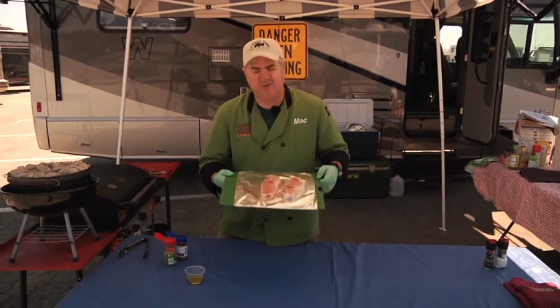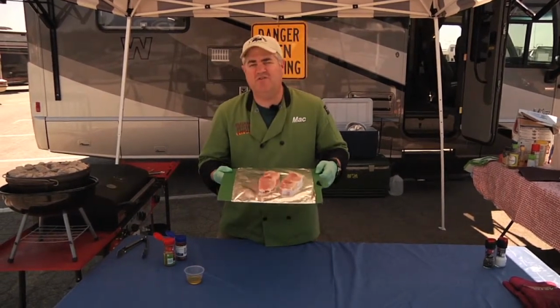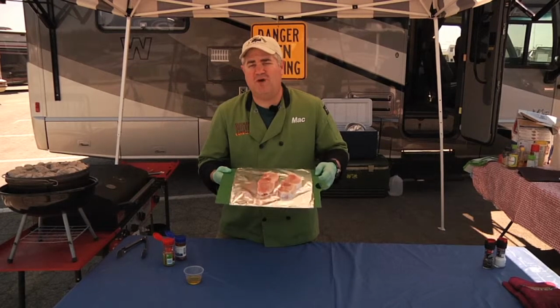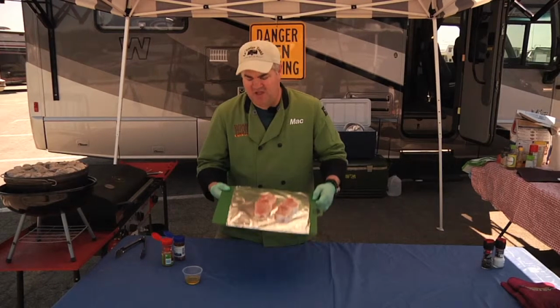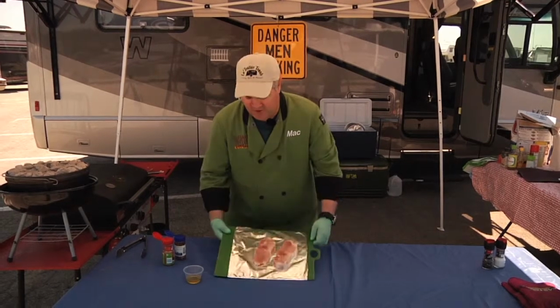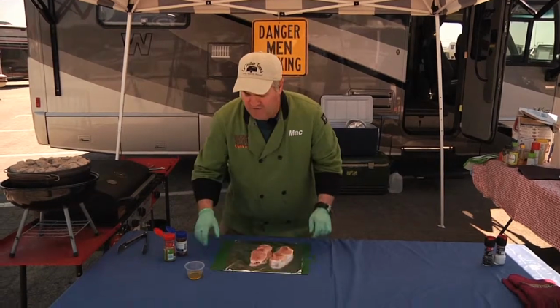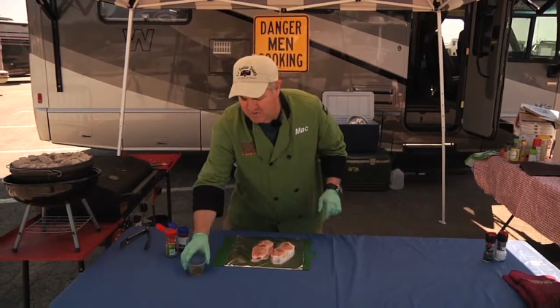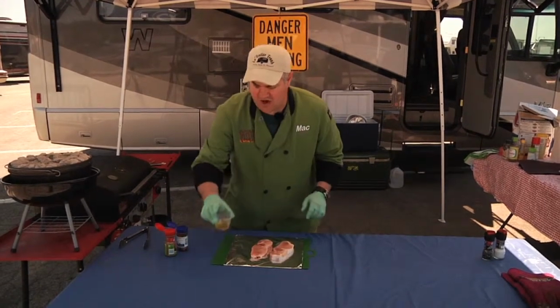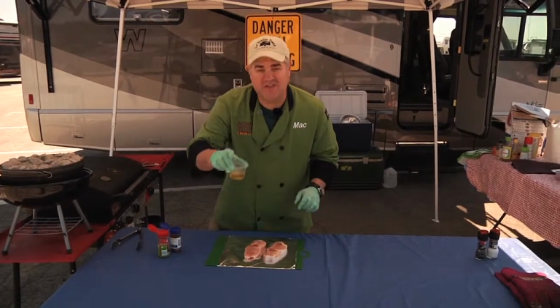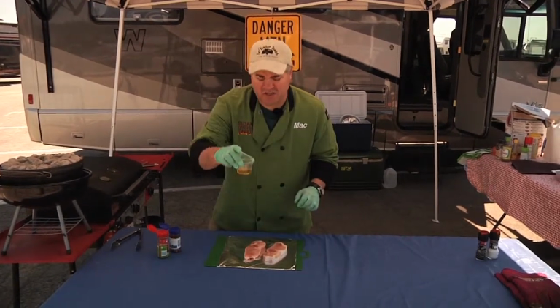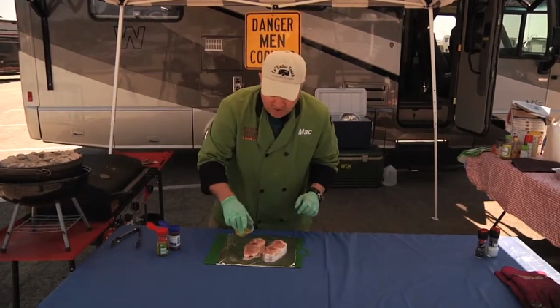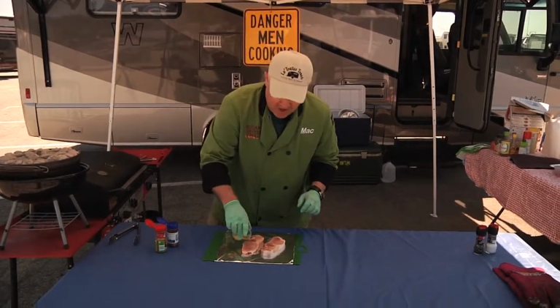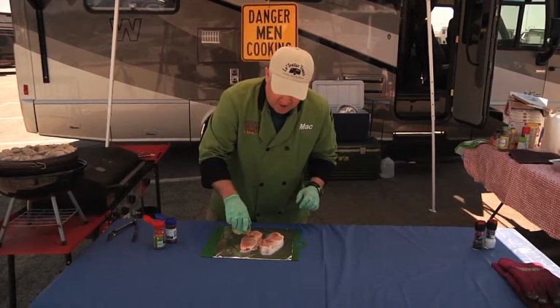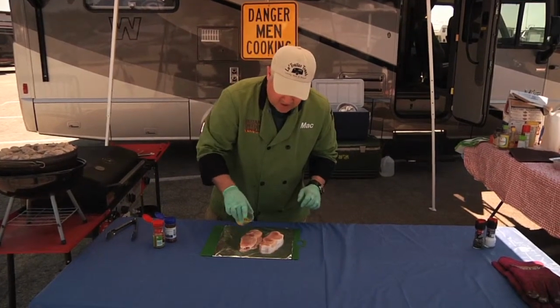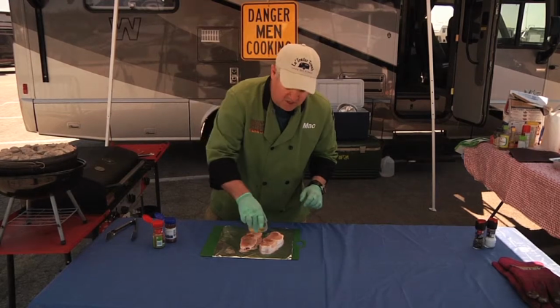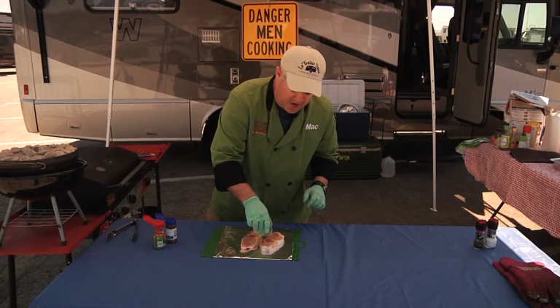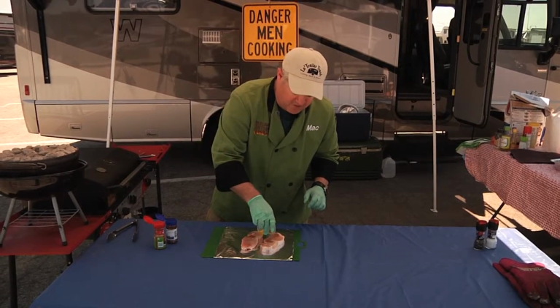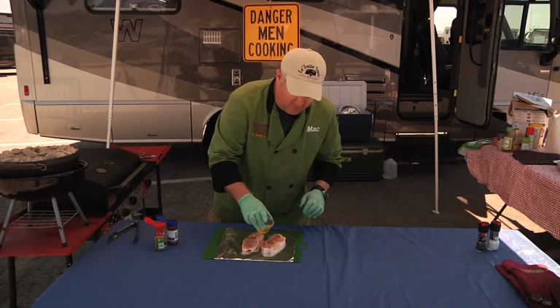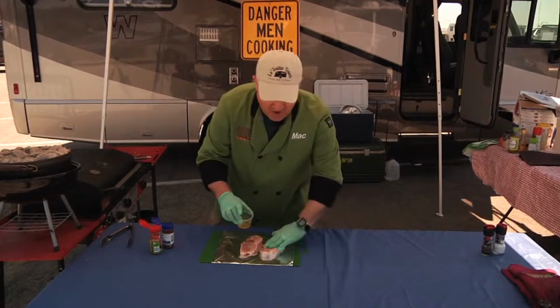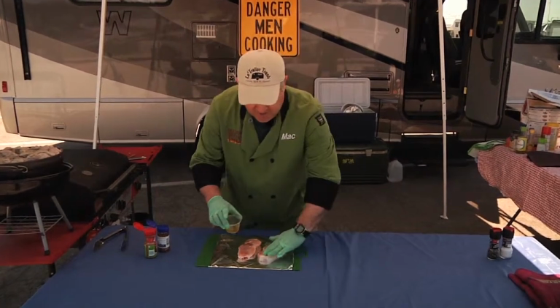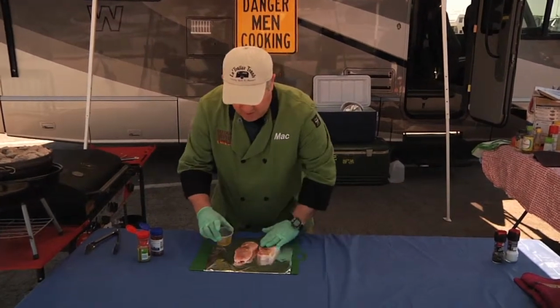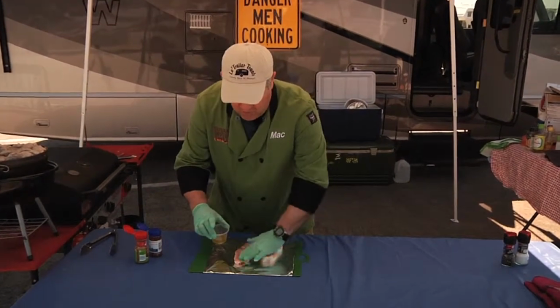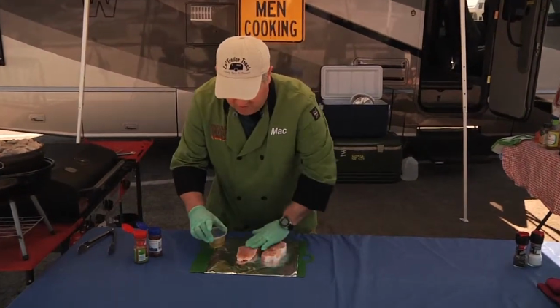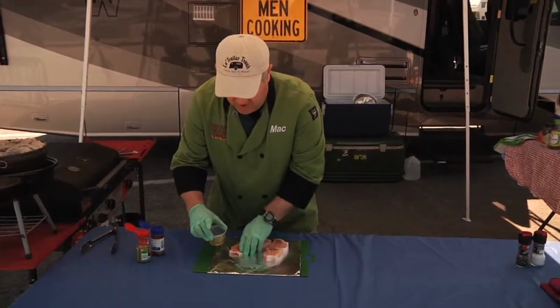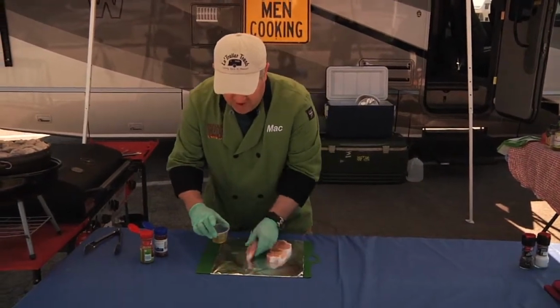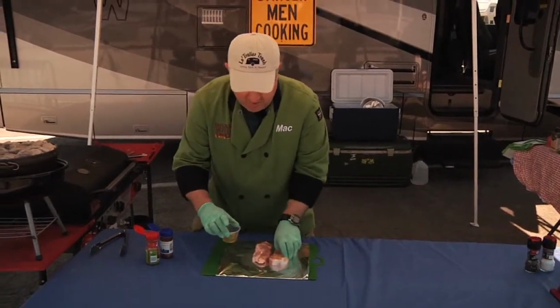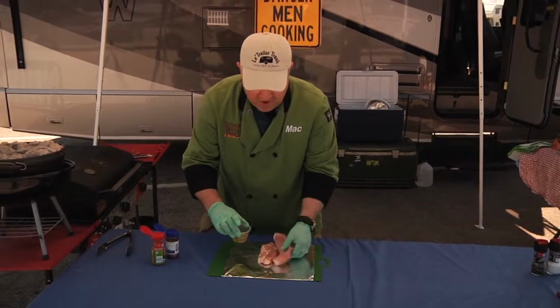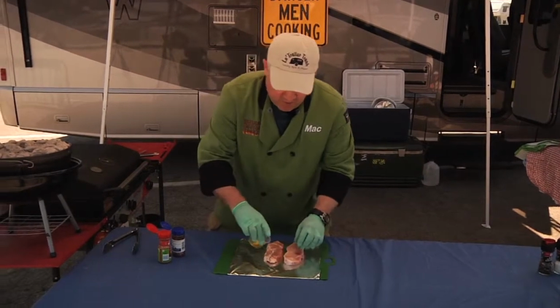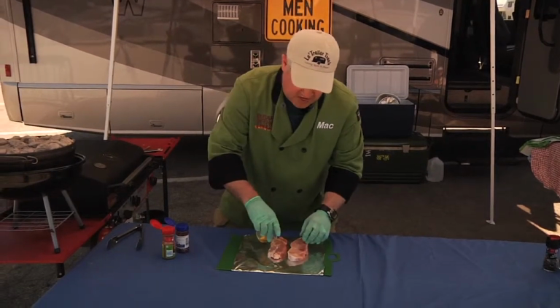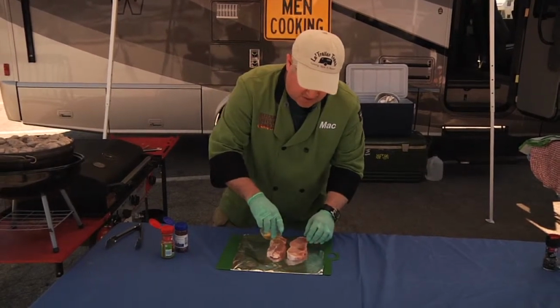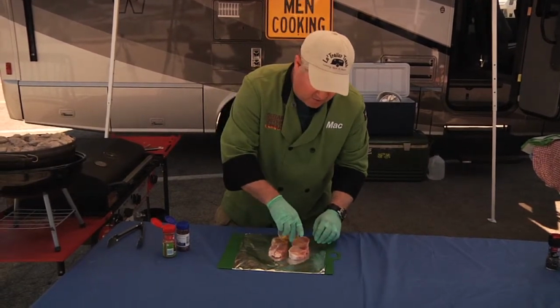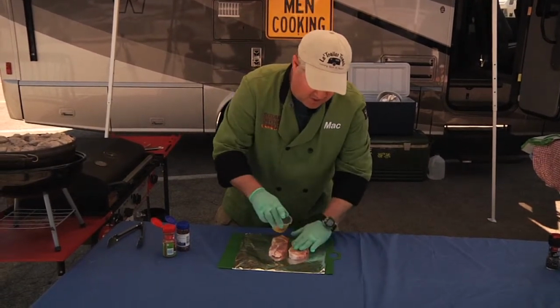We're going to be serving this over a rice pilaf, by the way. The first thing I'm going to start off with is just a little bit of extra virgin olive oil, and I'm going to take it and rub it in for flavor. I'm going to flip it over and do both sides.